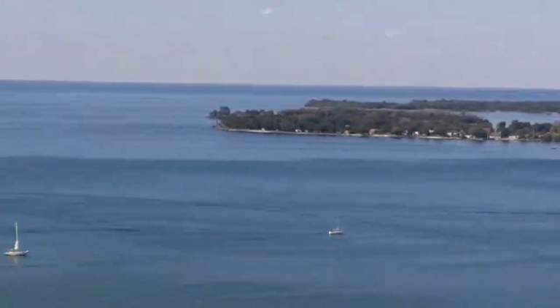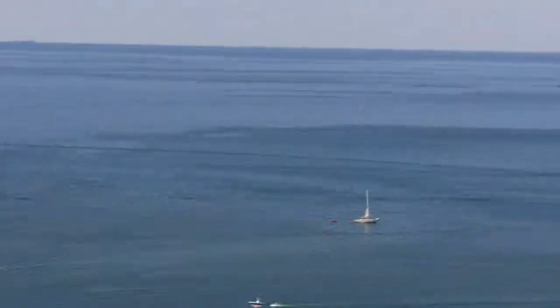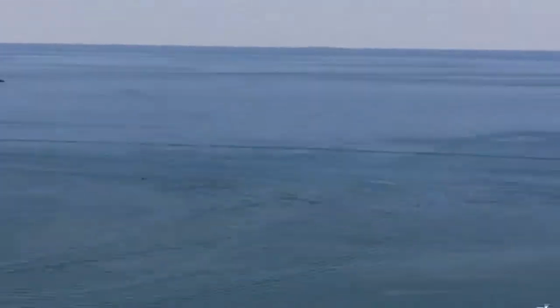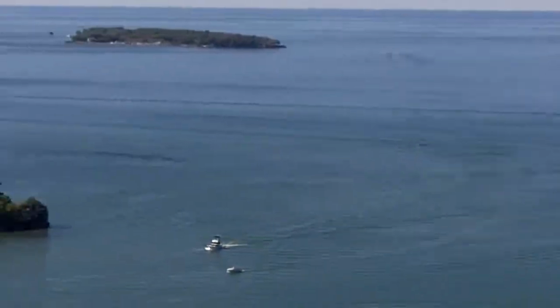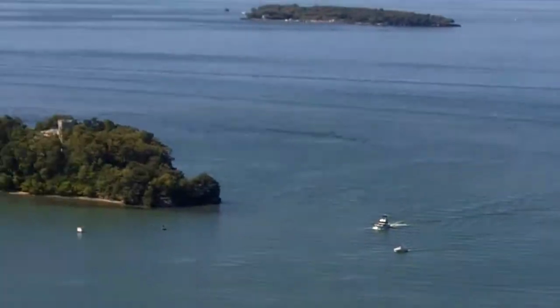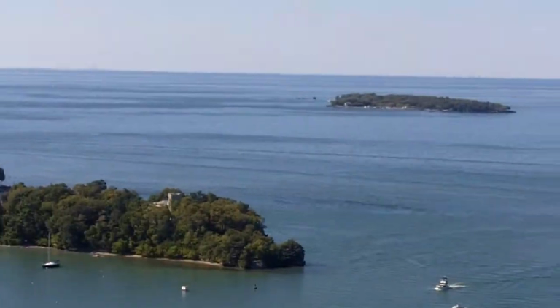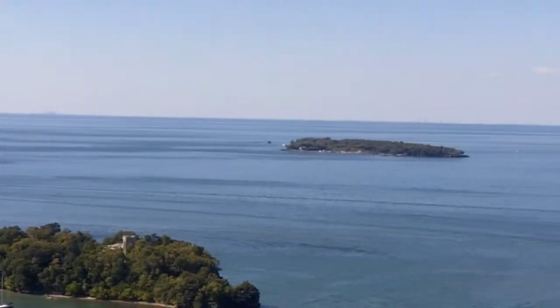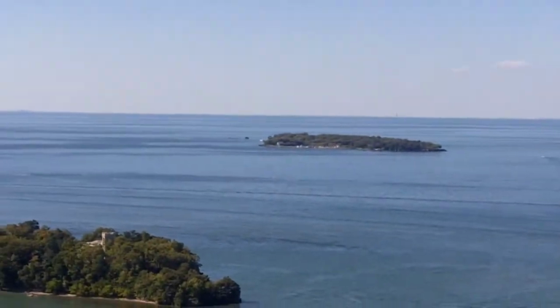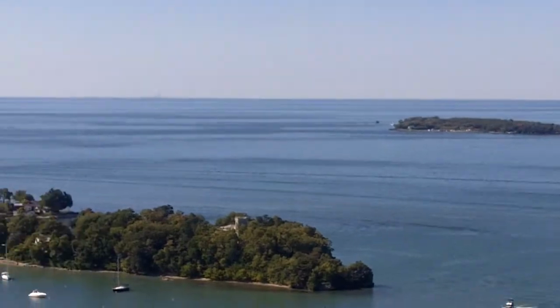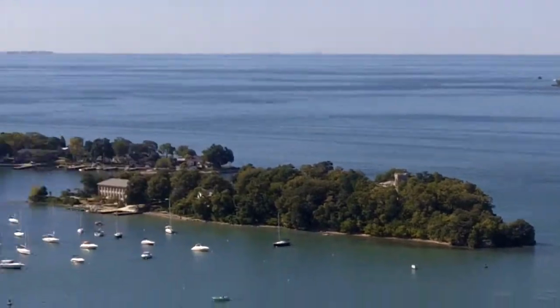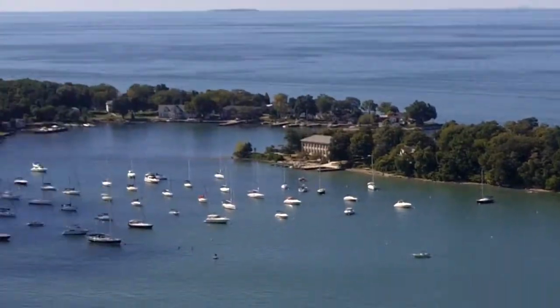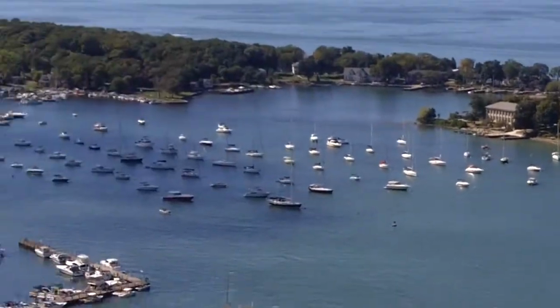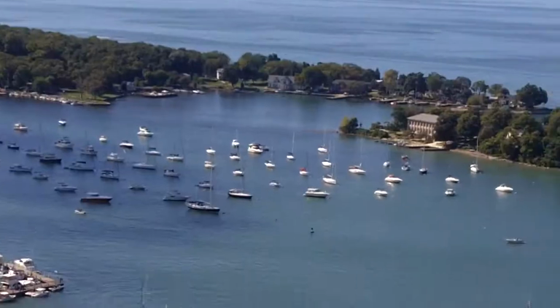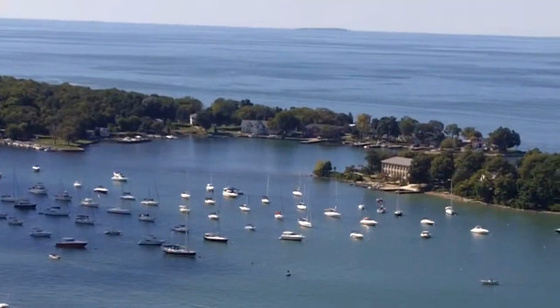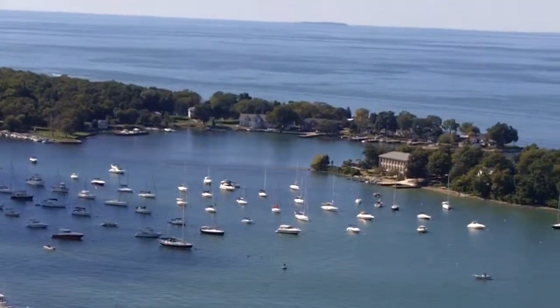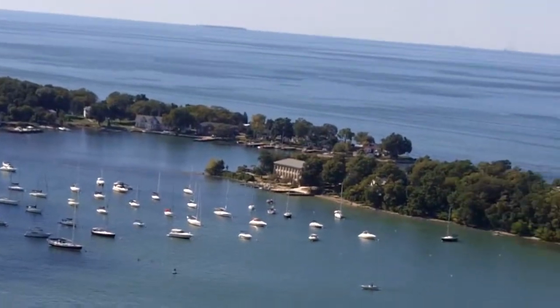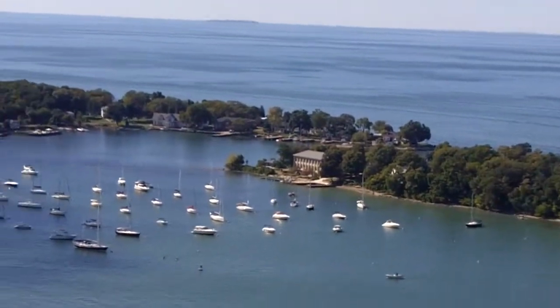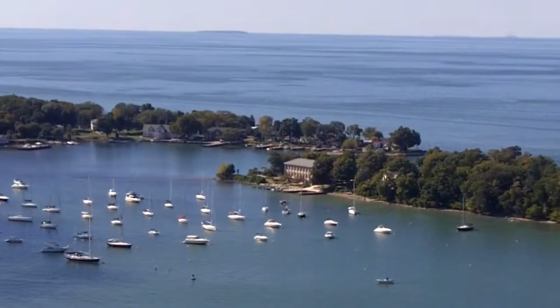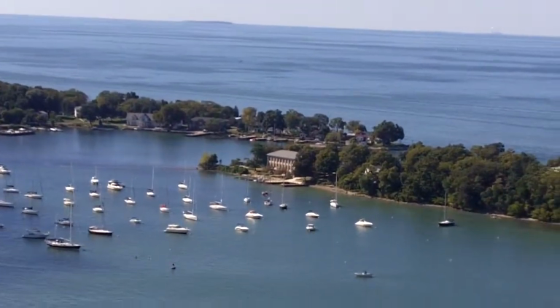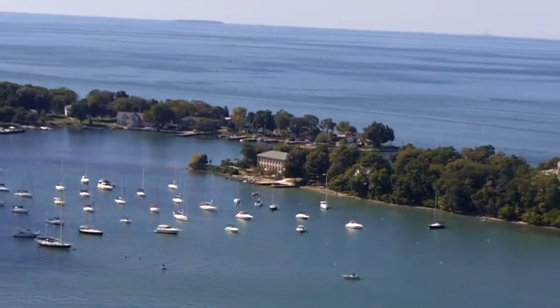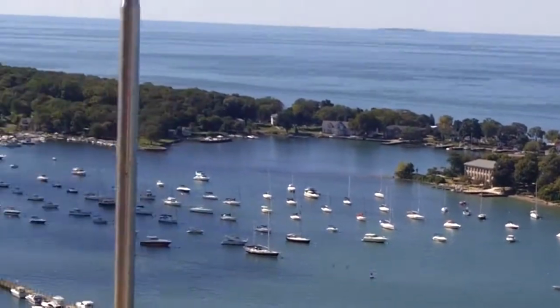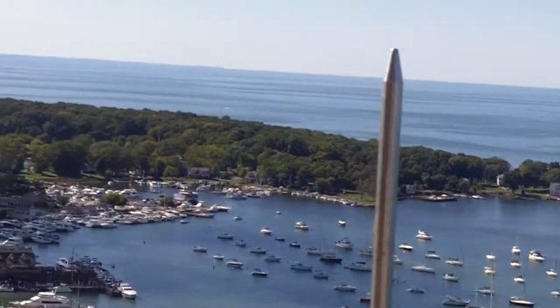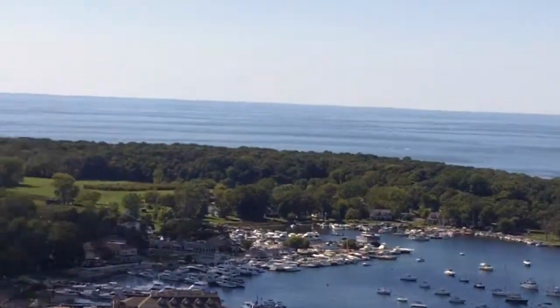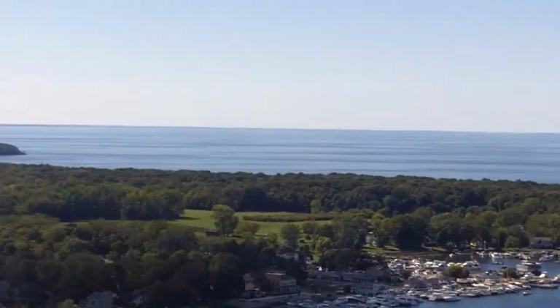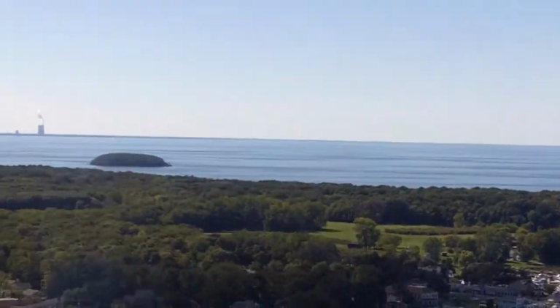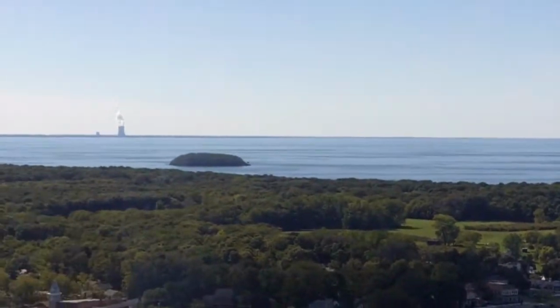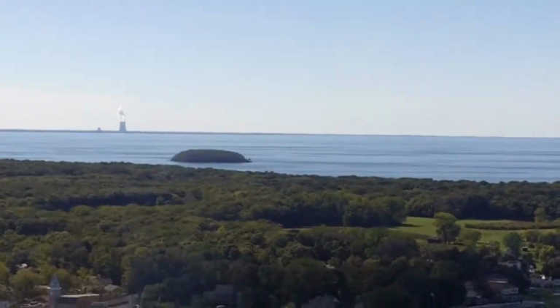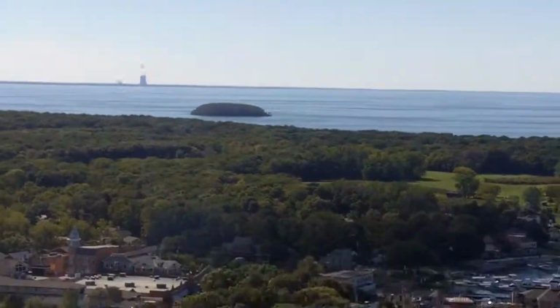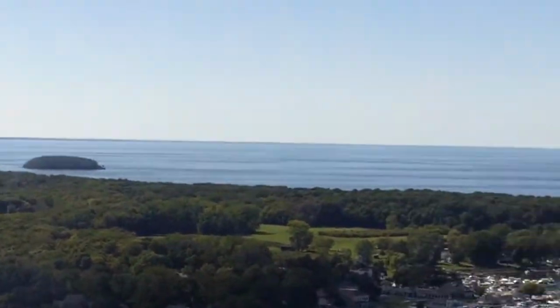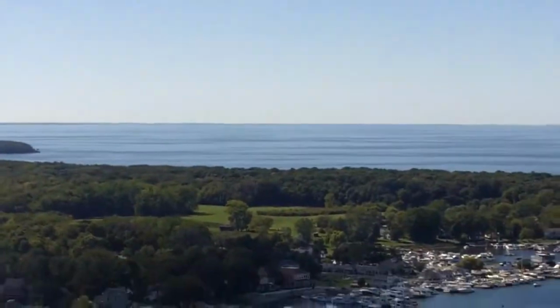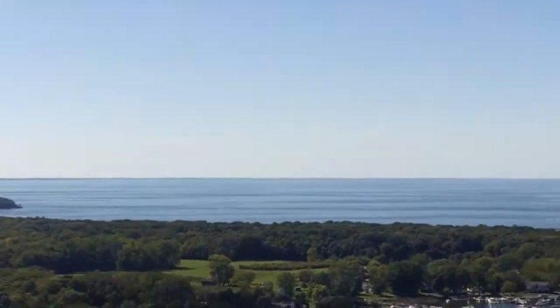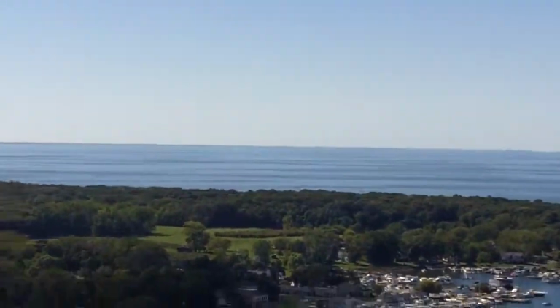And then if you scan over here, this is Rattlesnake Island. And then scan all the way where you see the Davis-Besse in the background — oh yeah, the Nuke. That is Green Island, which is totally uninhabited.